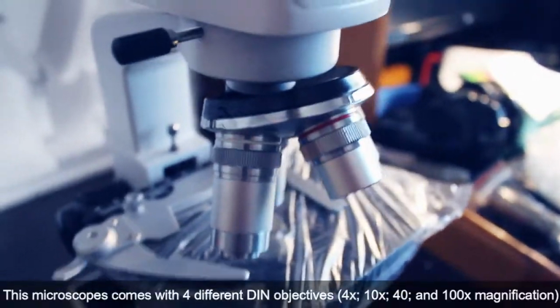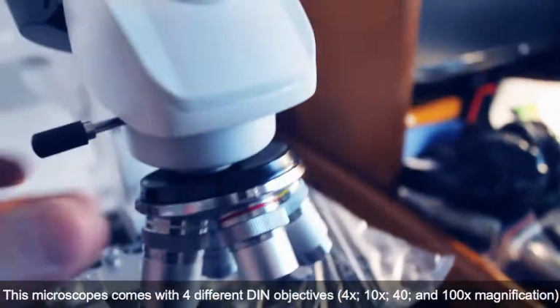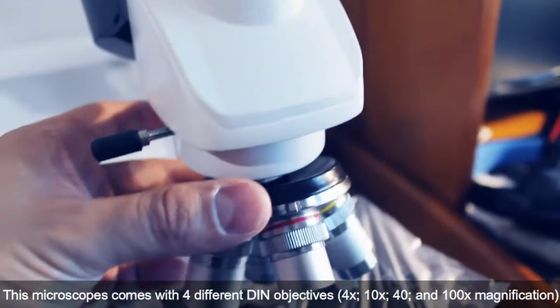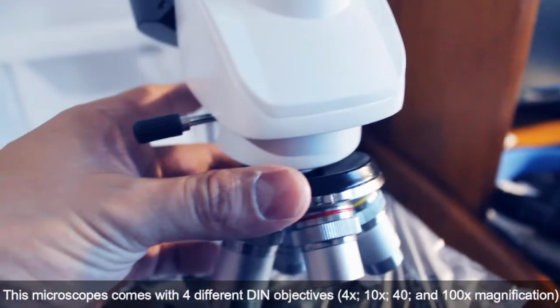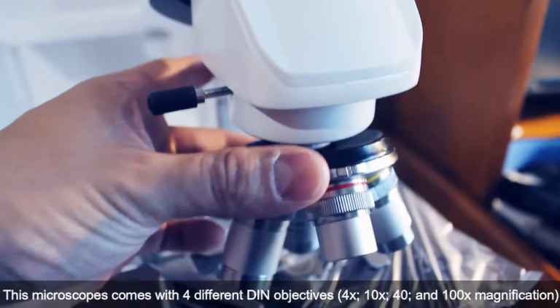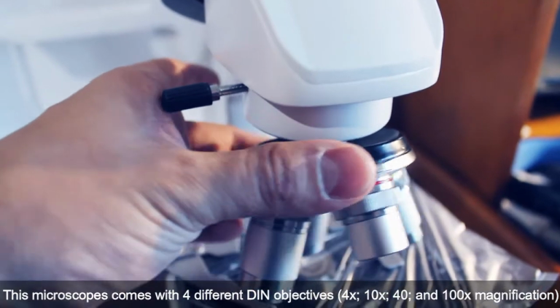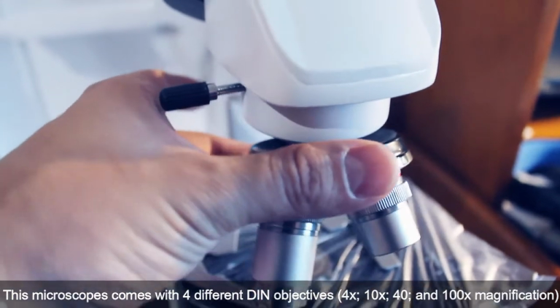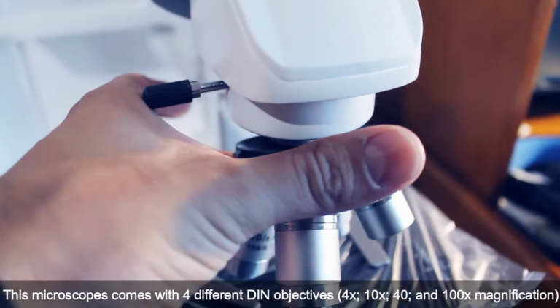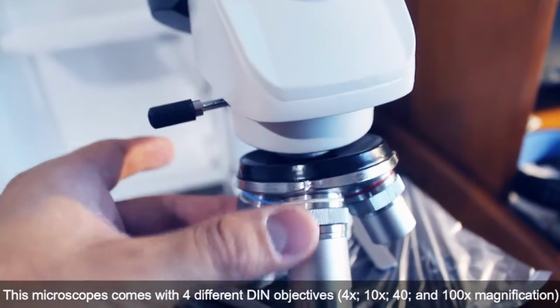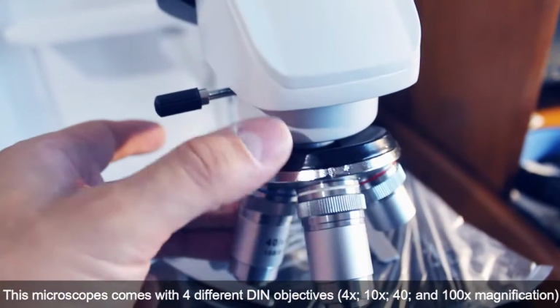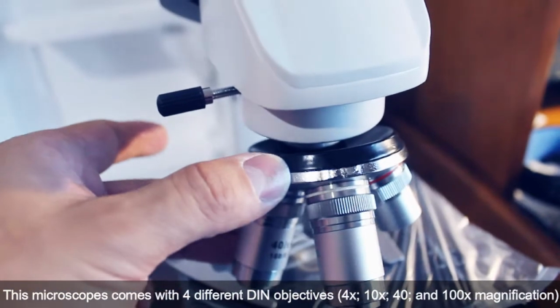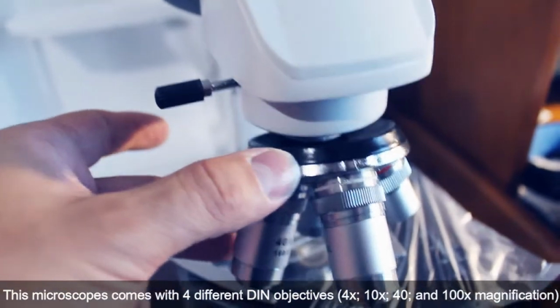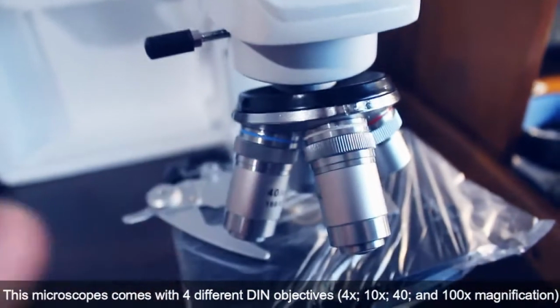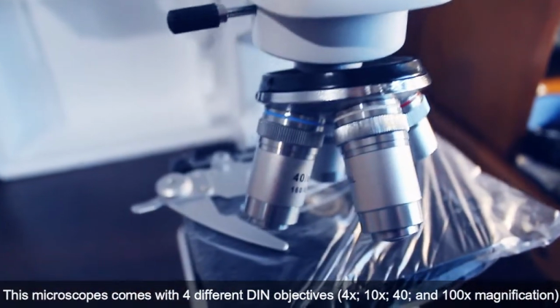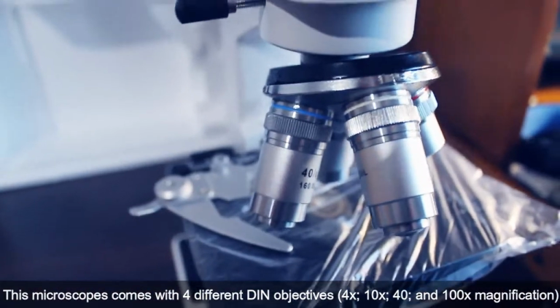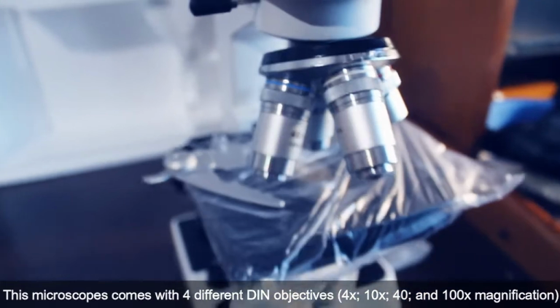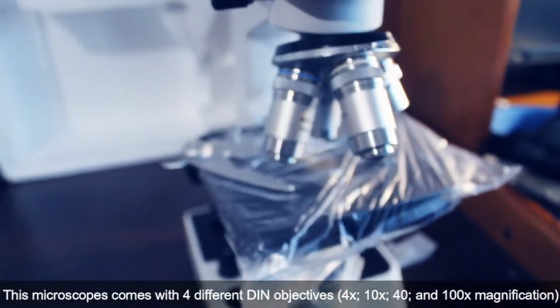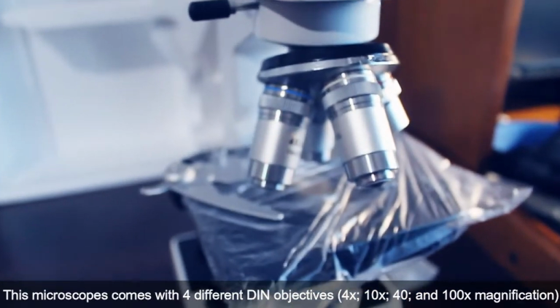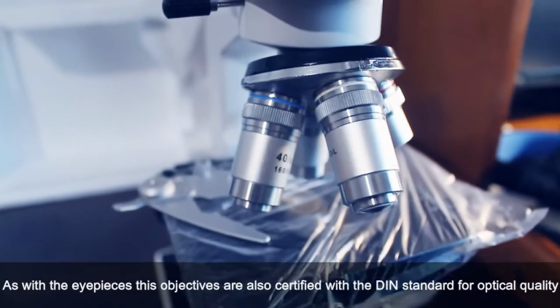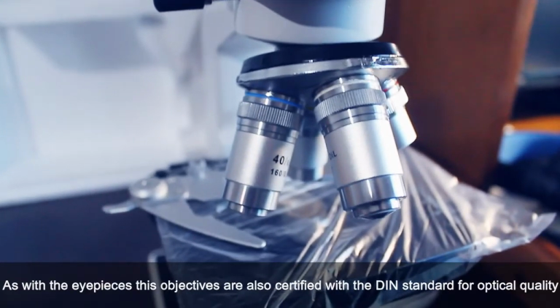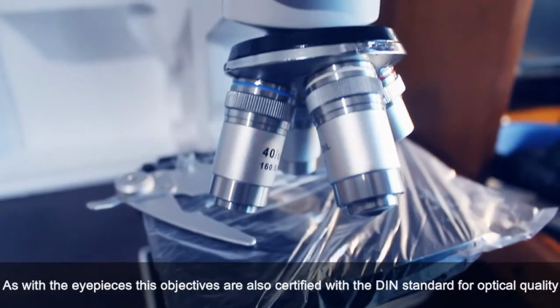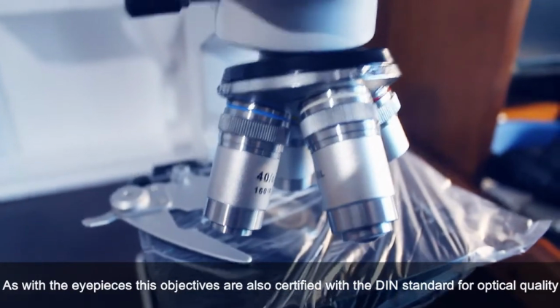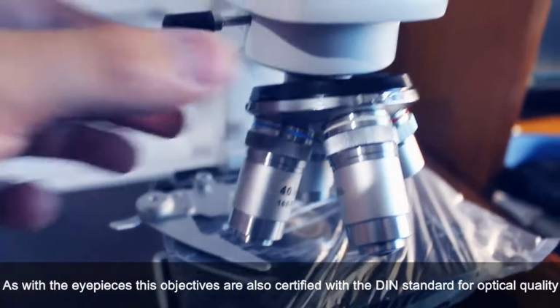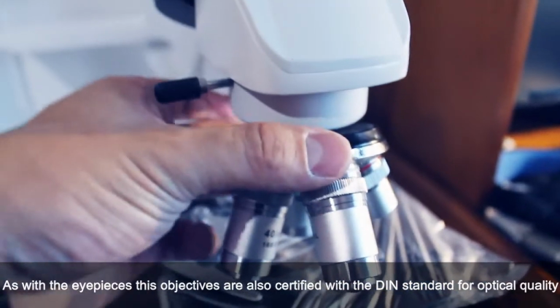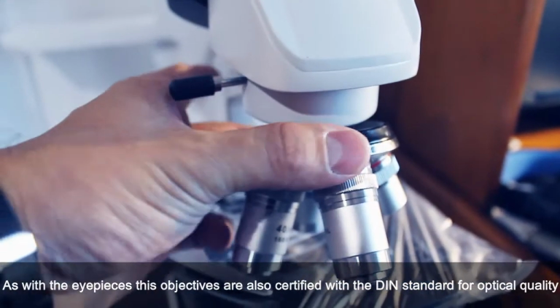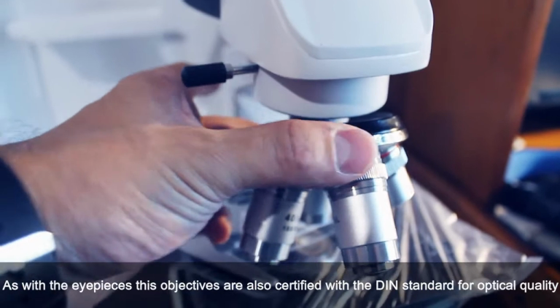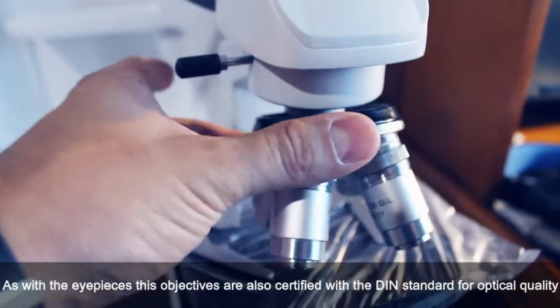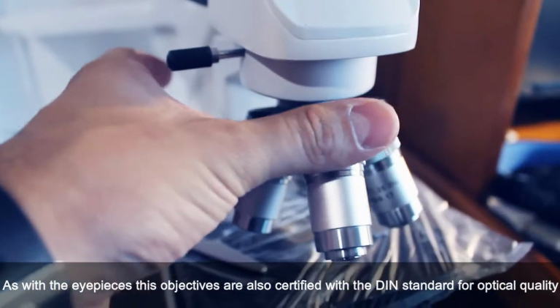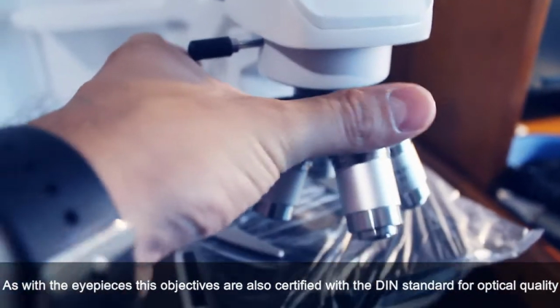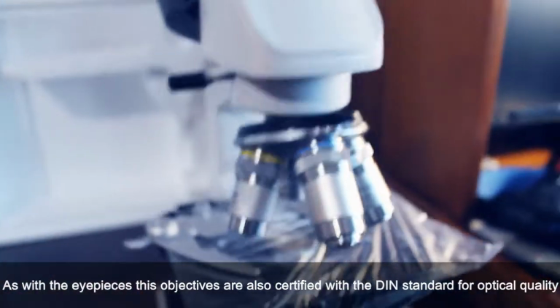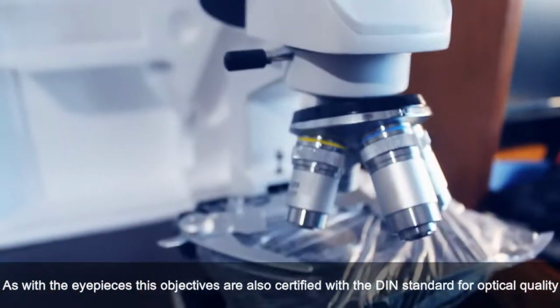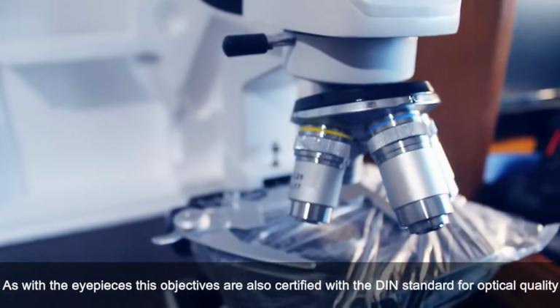This microscope comes with four different DIN objectives: 4x, 10x, 40x, and 100x magnification. As with the eyepieces, these objectives are also certified with the DIN standard for optical quality.